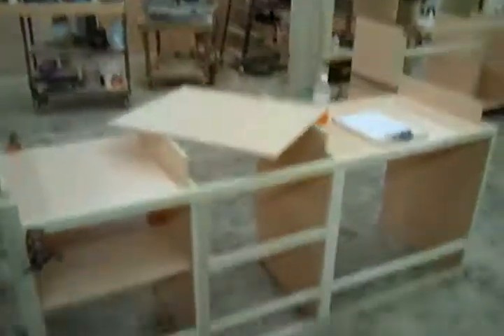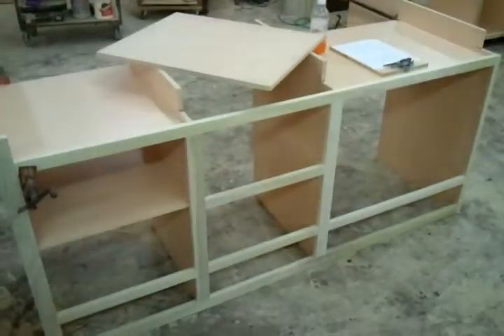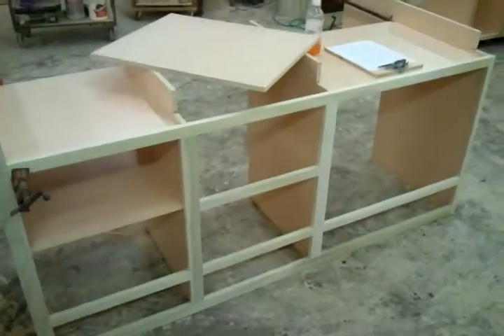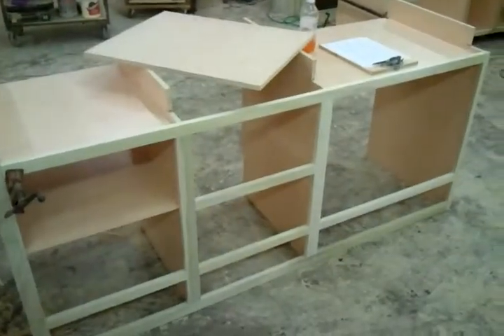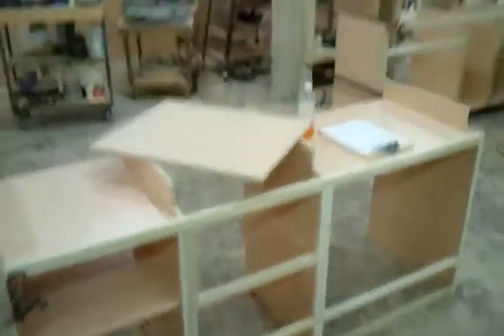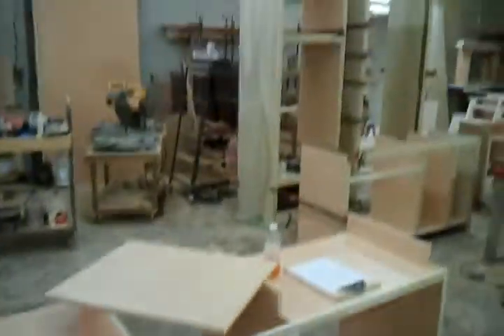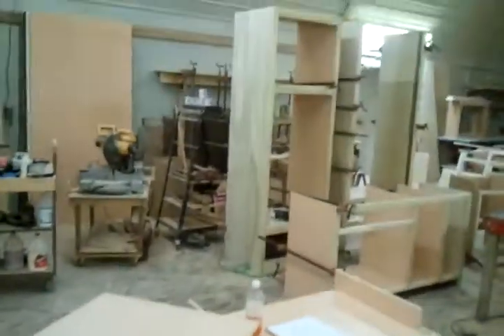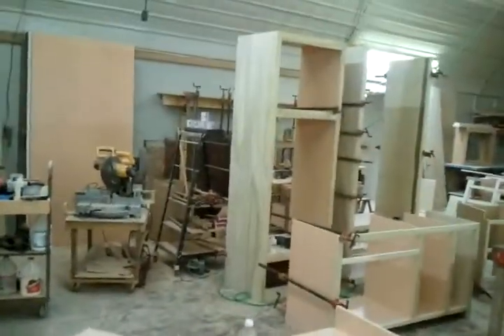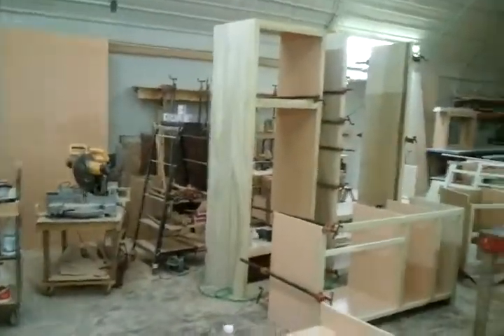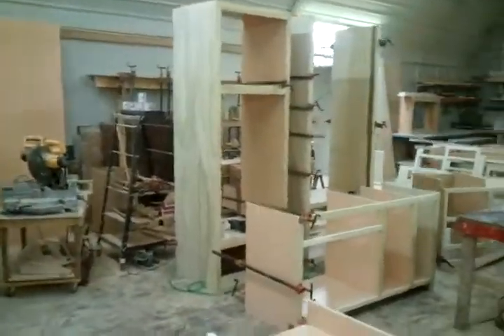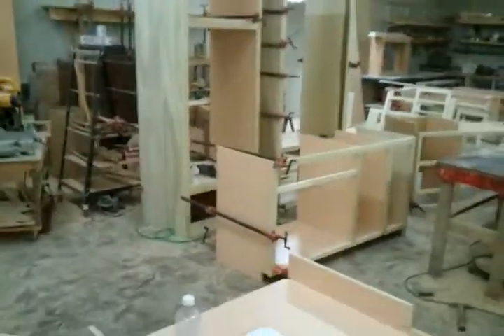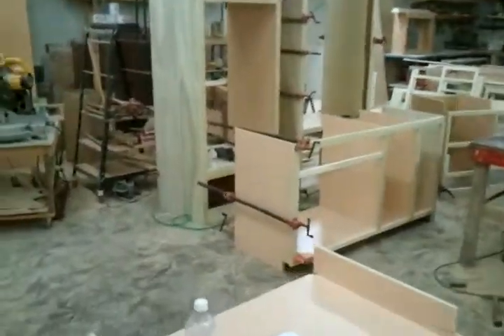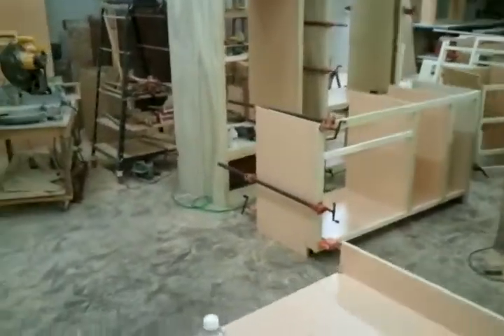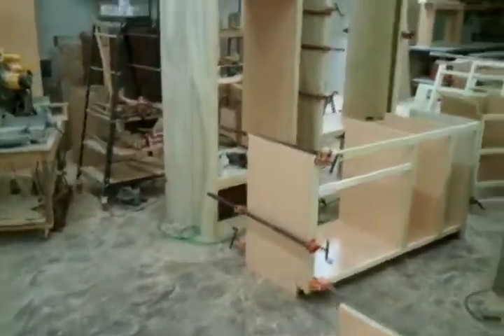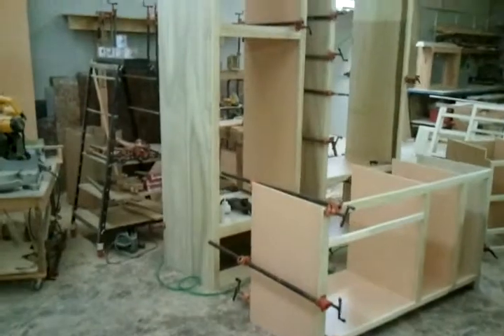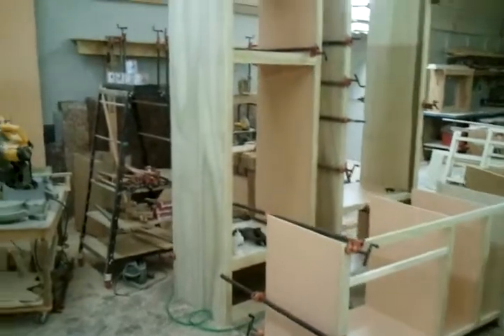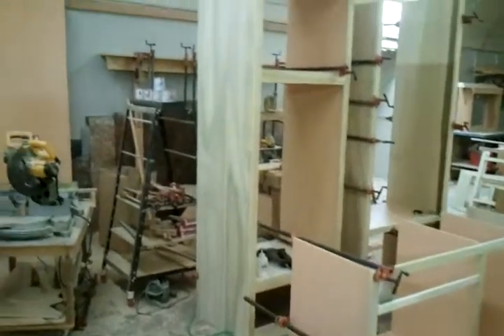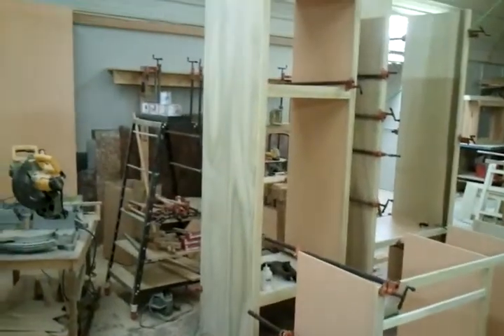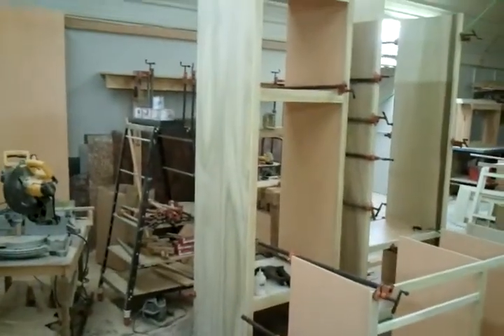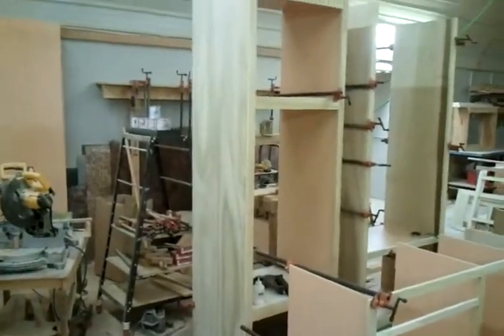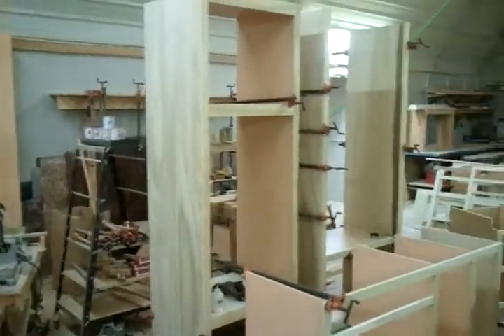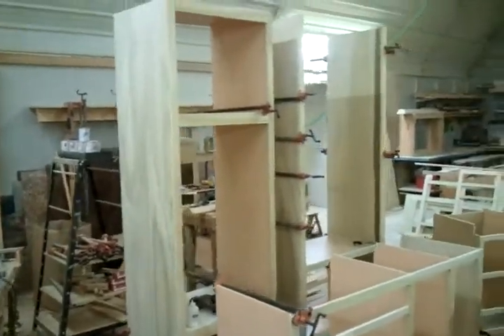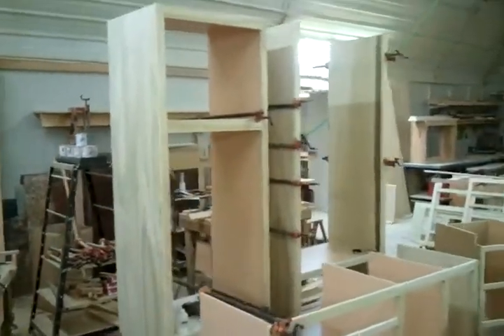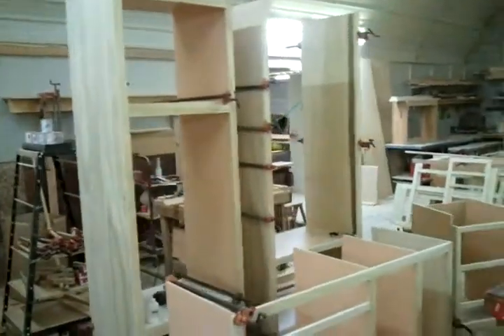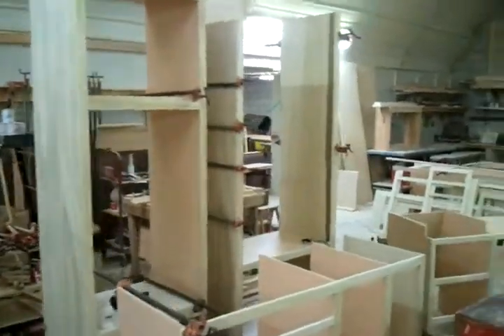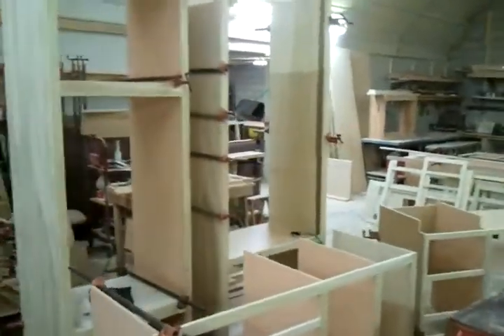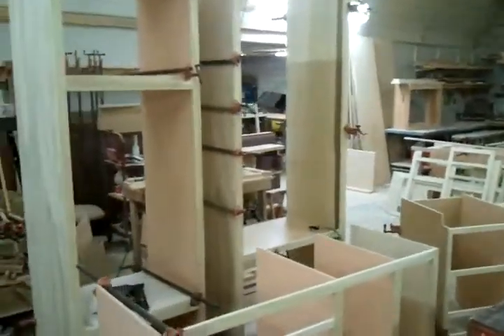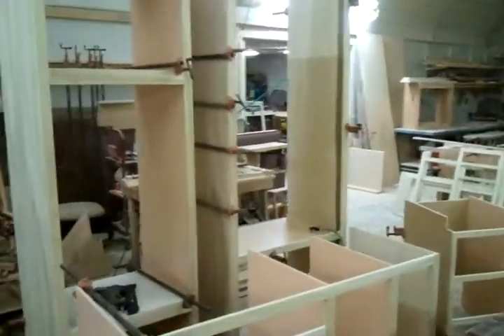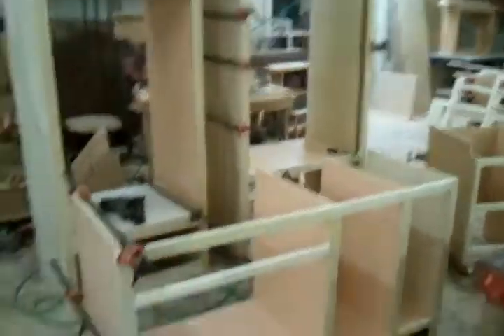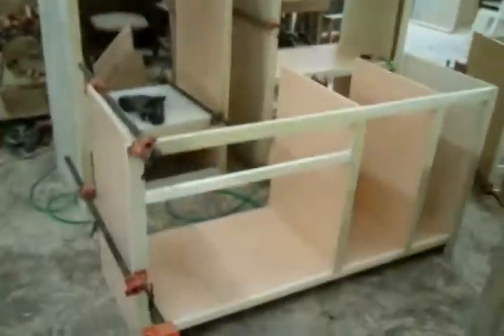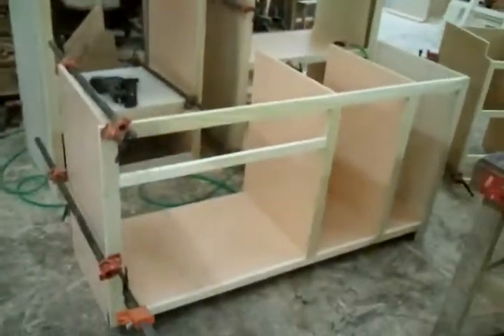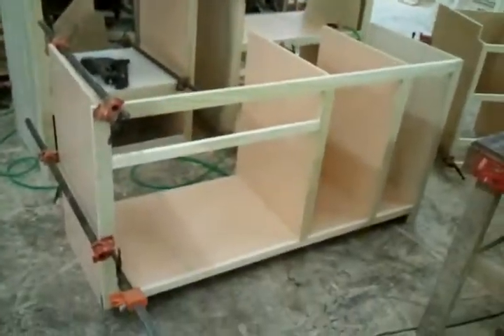That's upside down, Craig. Here's your cabinets. Here's the oven cabinet on the left. Fridge cabinet all clamped up.